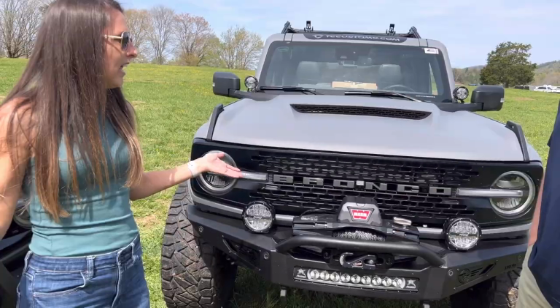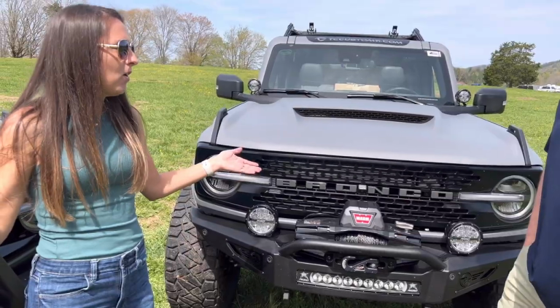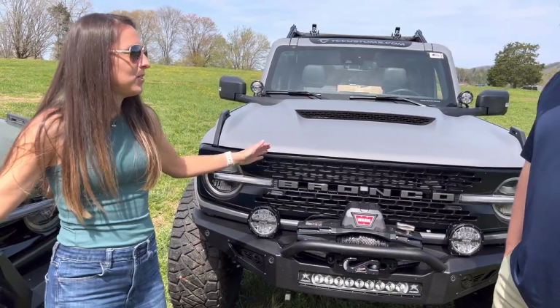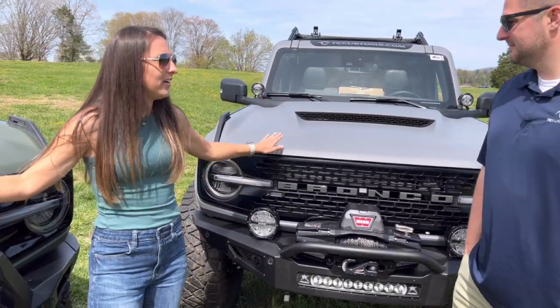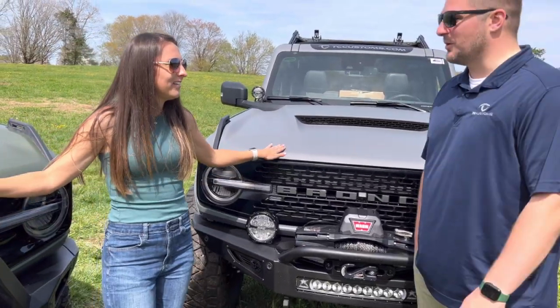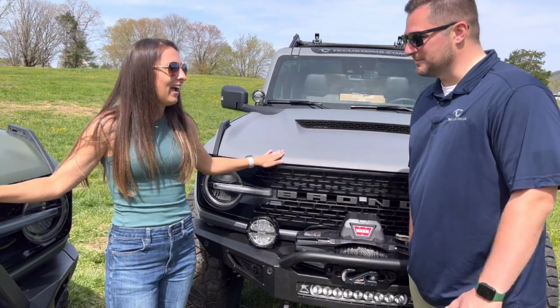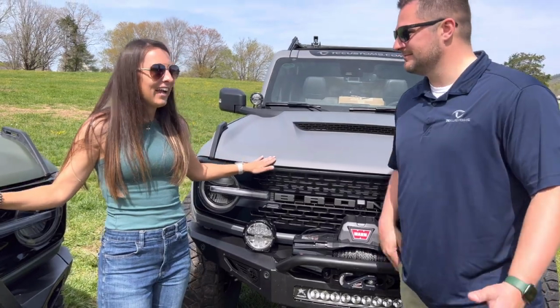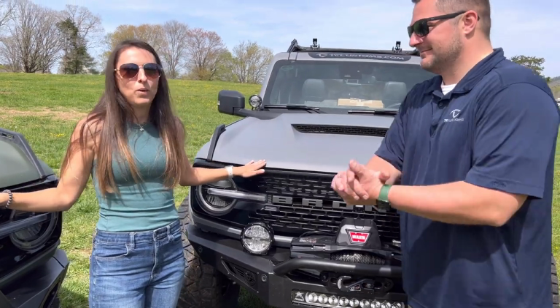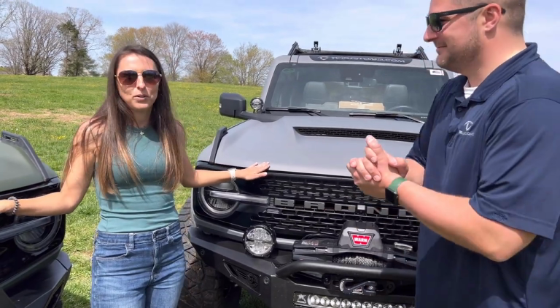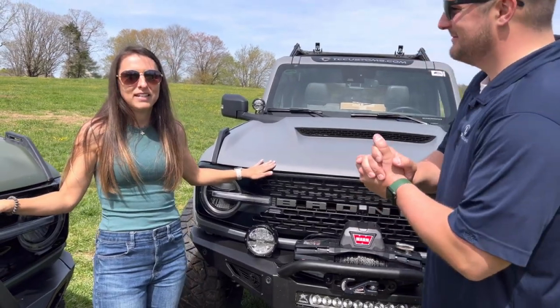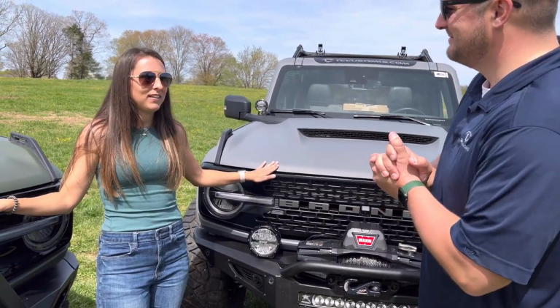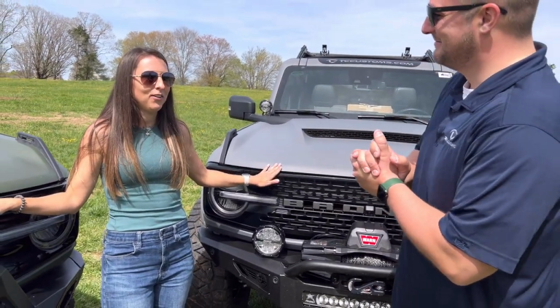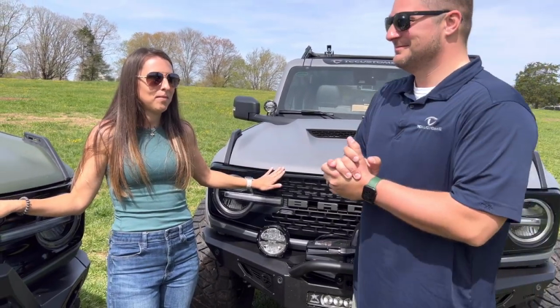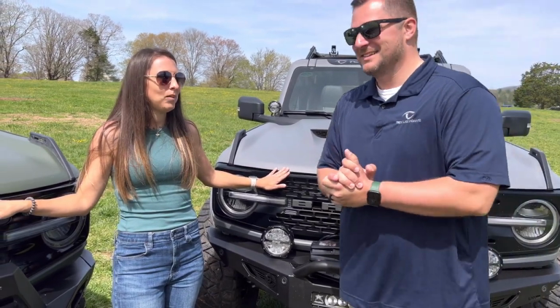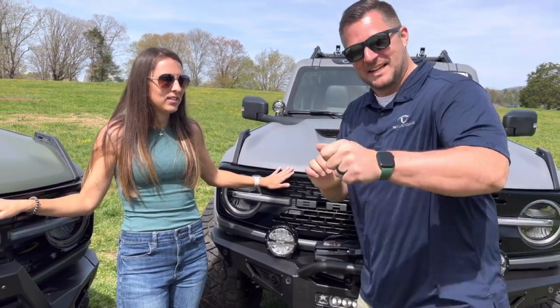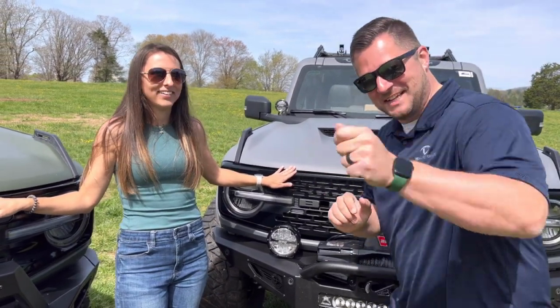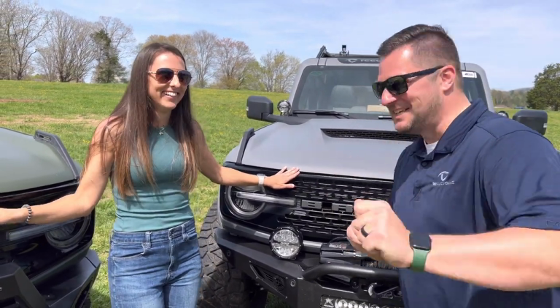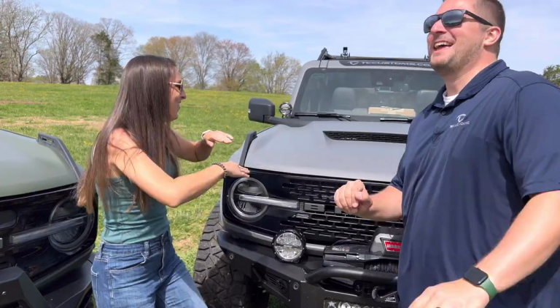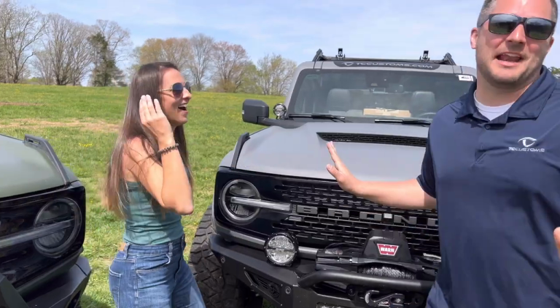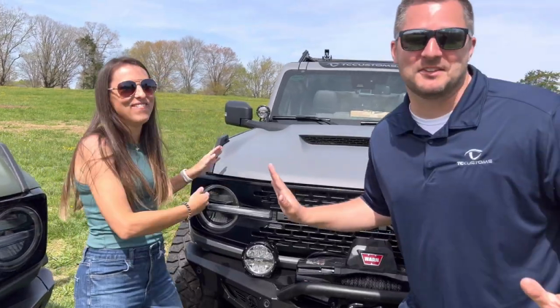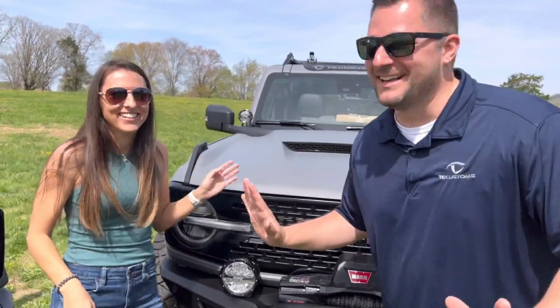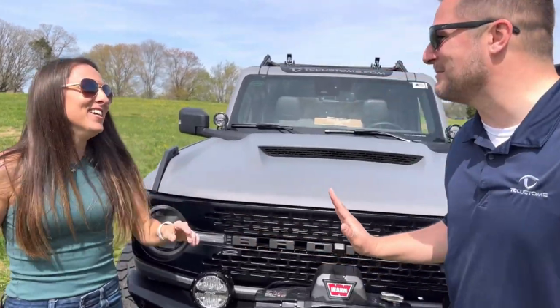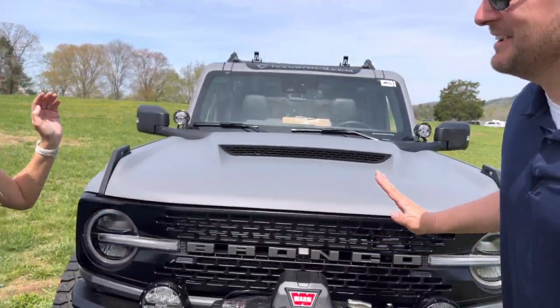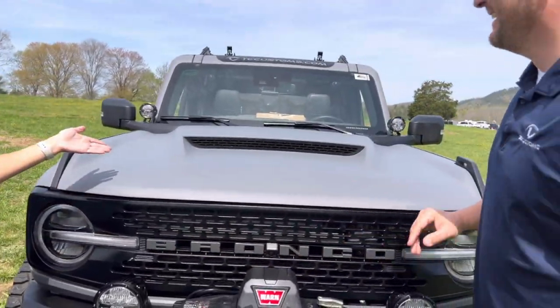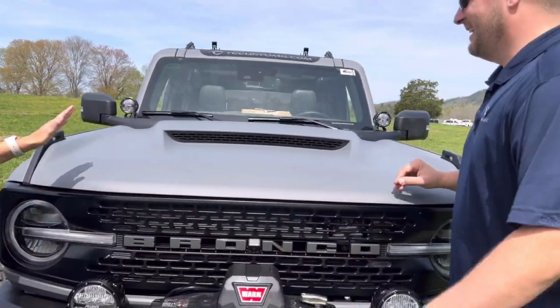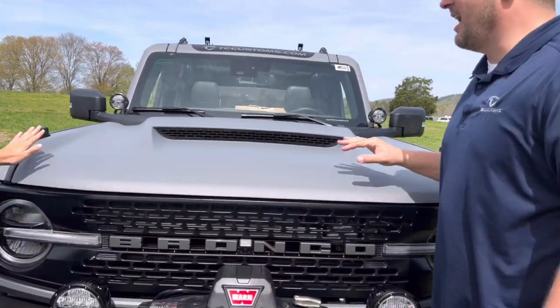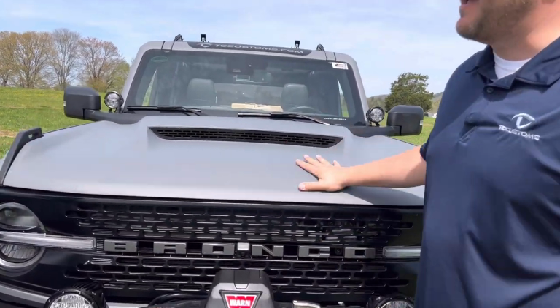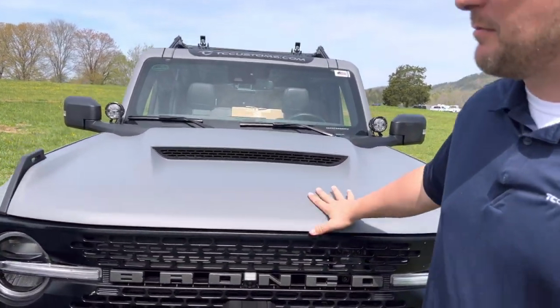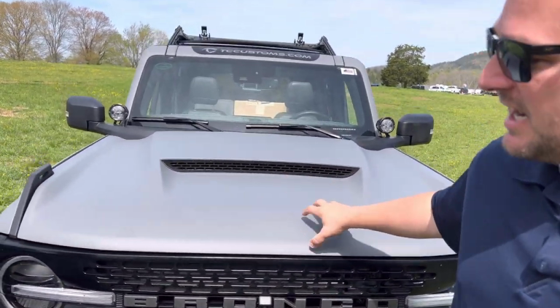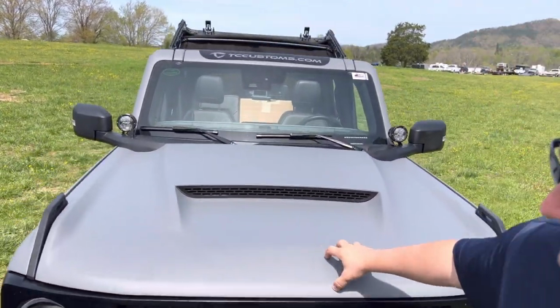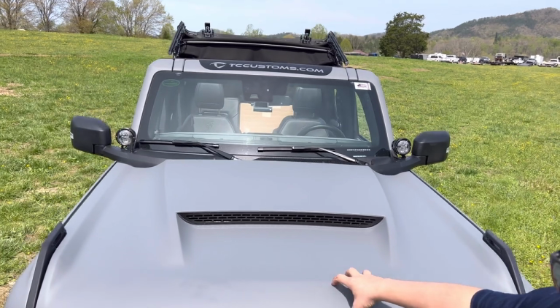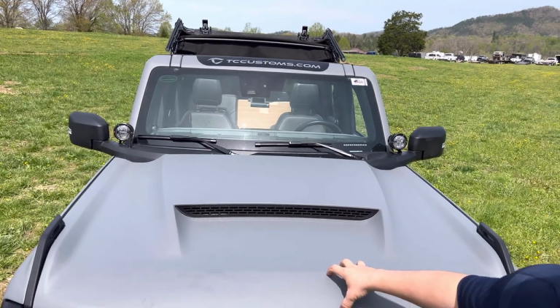Let's go up to the hood. I kind of don't want to because I feel like you're automatically winning. Not that I'm salty. Now, what do you have here? Advanced Fiberglass Concepts Ram Air Hood. They offer this in carbon fiber if you want it.